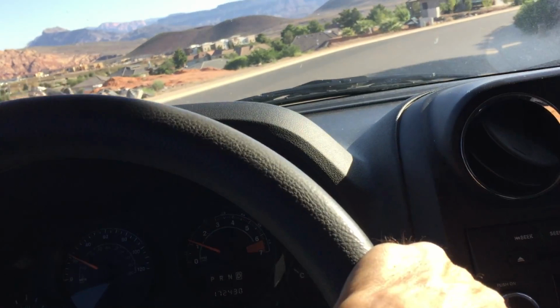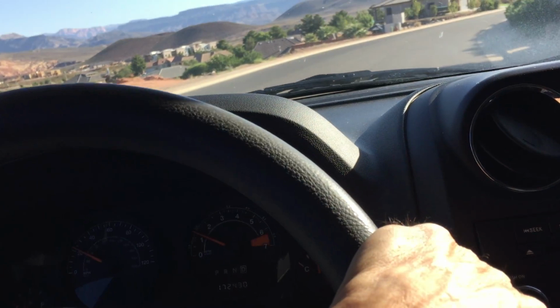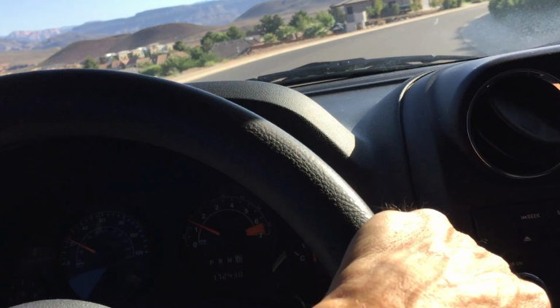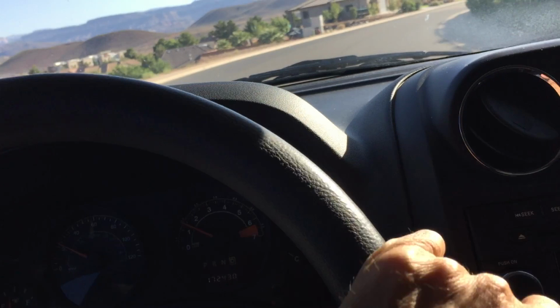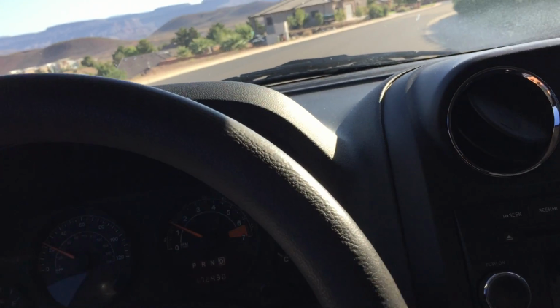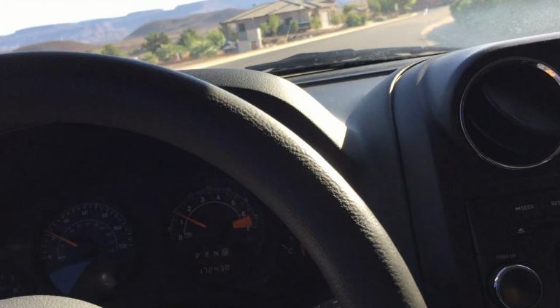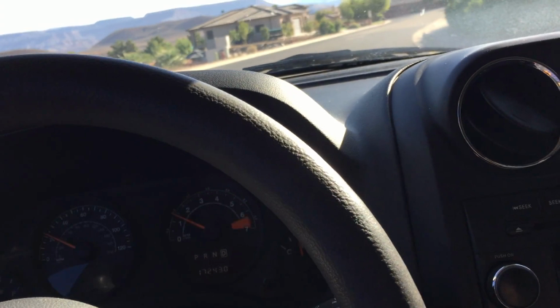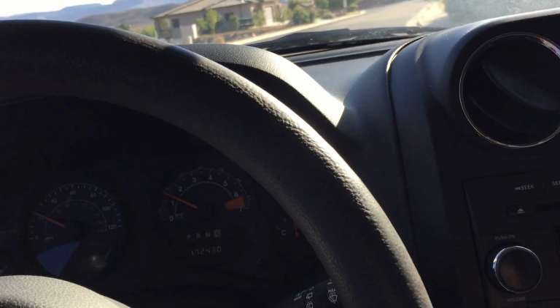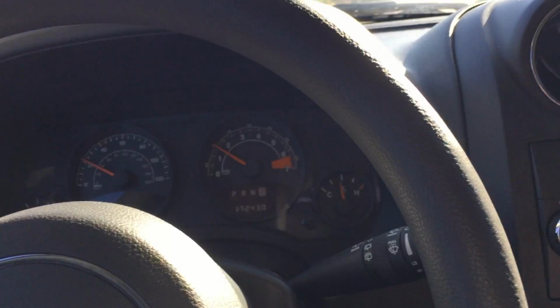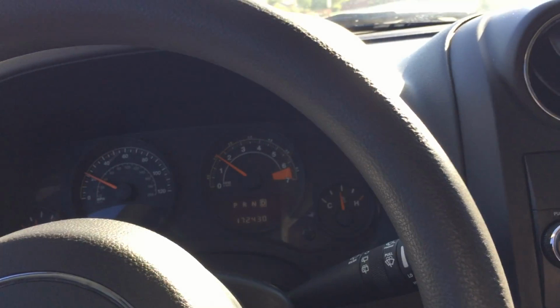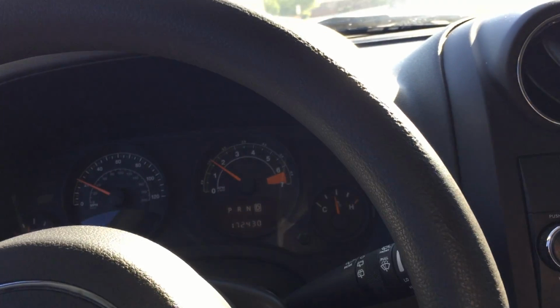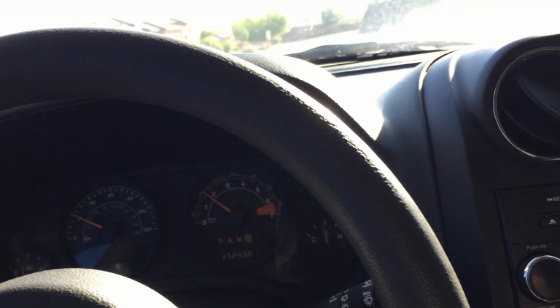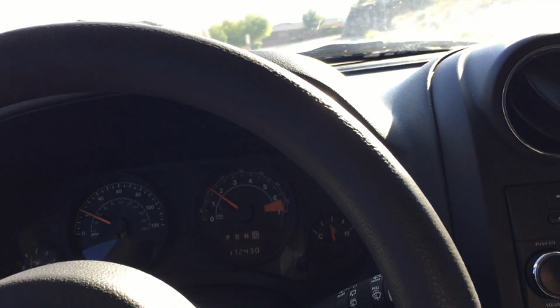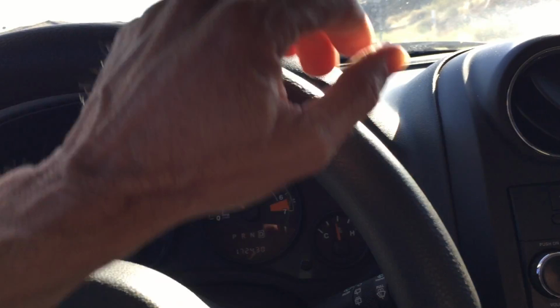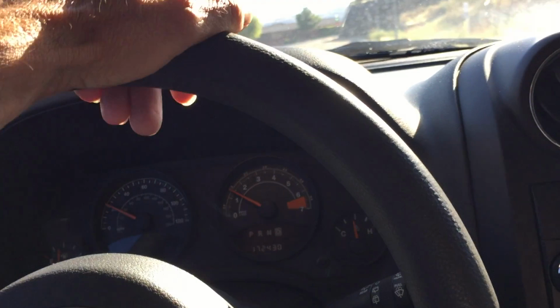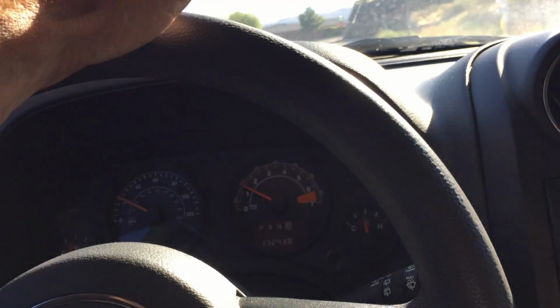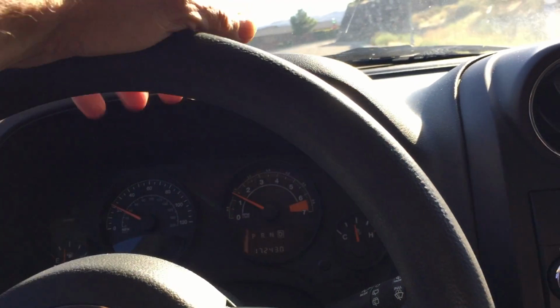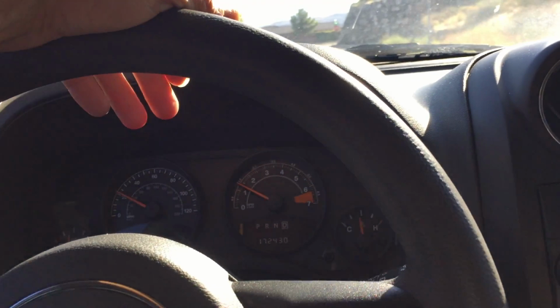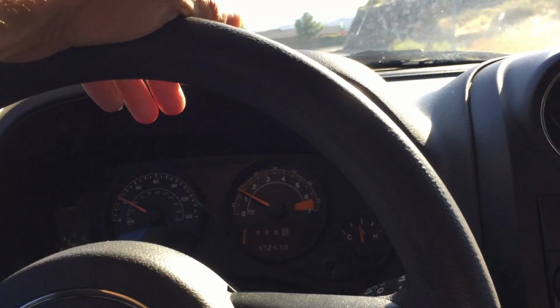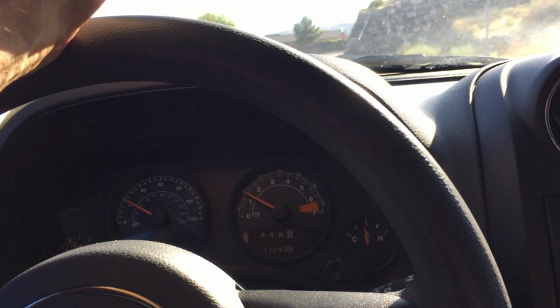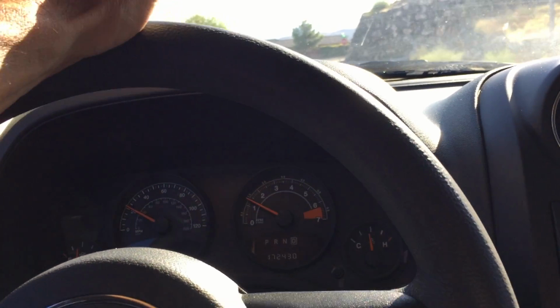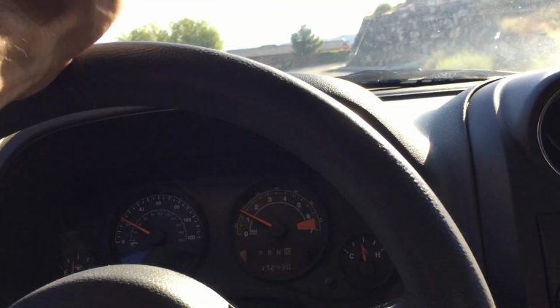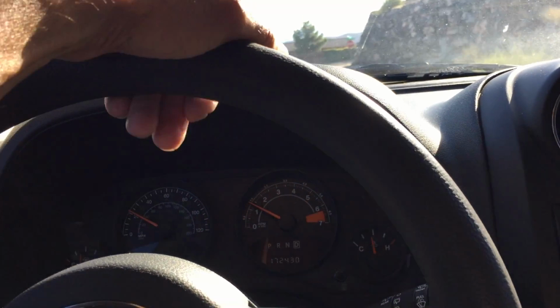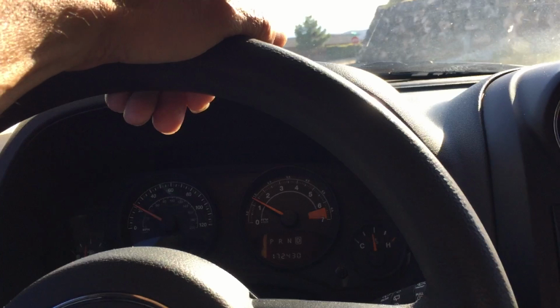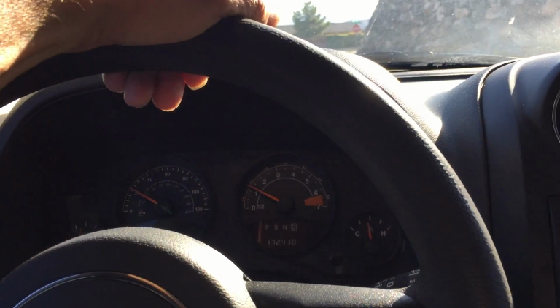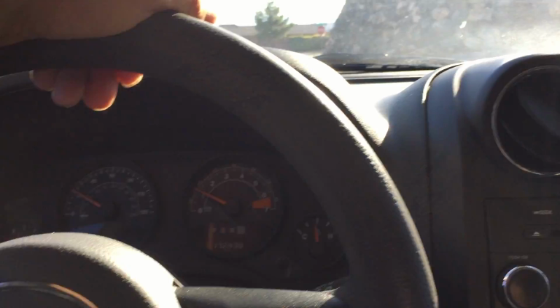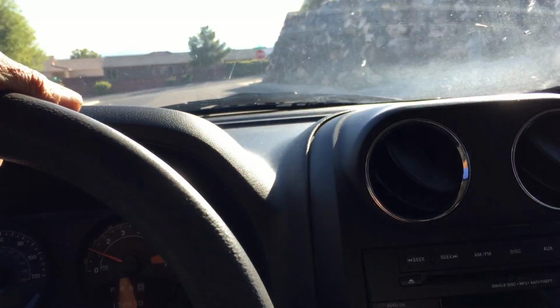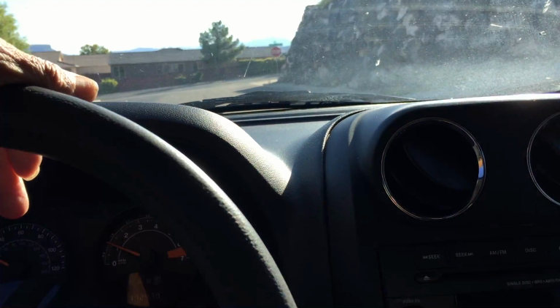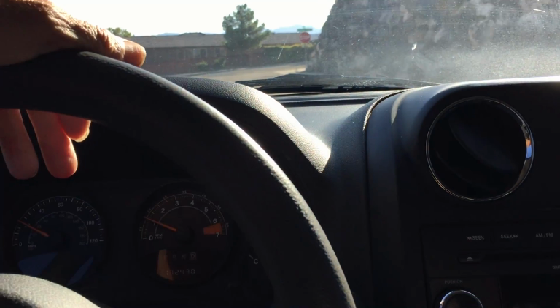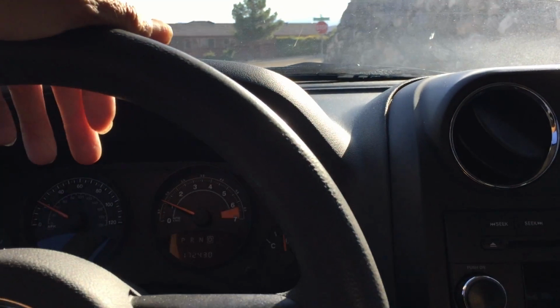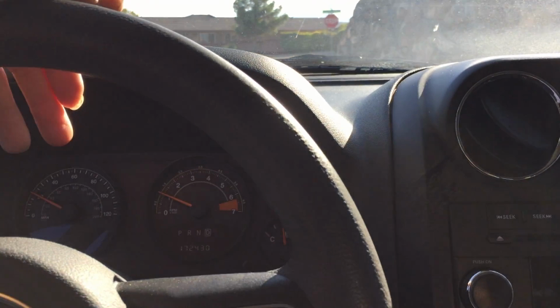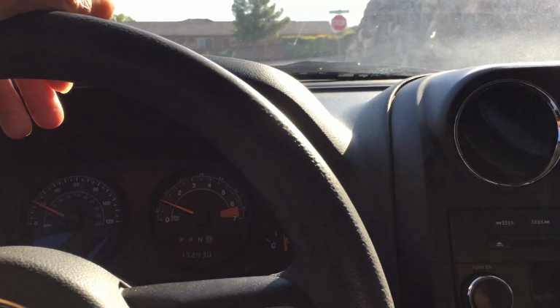Again, a 2015 — a little high on the miles for the year, 172,000, but the run and drive is awesome. Warranties are available, extended warranty for motor and transmission. Great coverage there, so definitely can give you peace of mind.